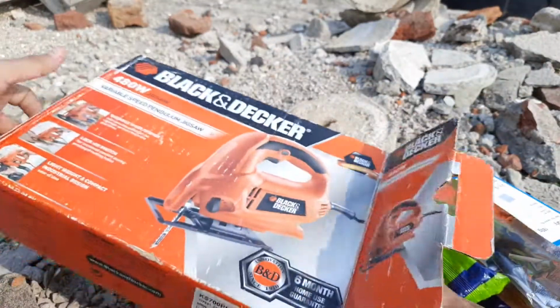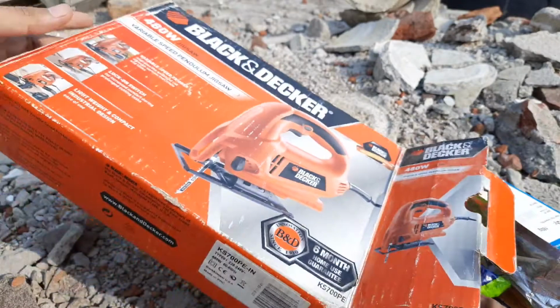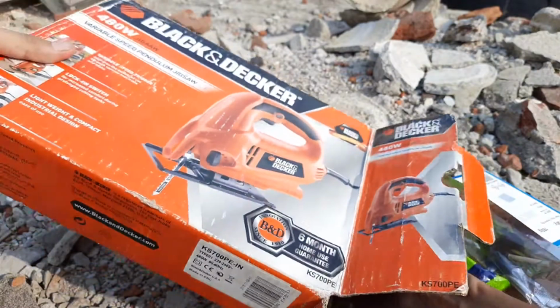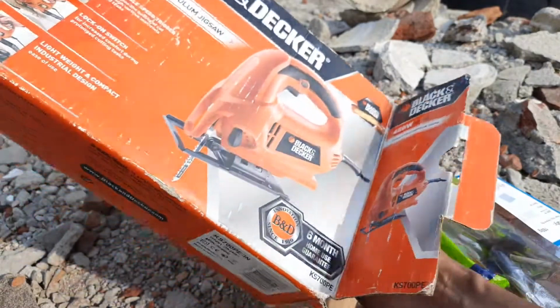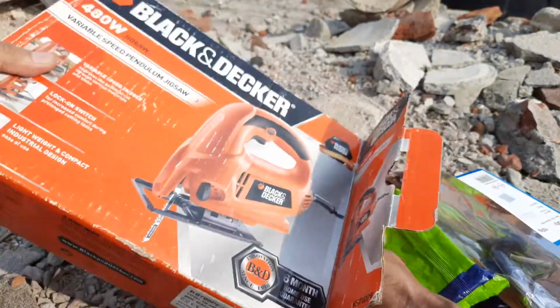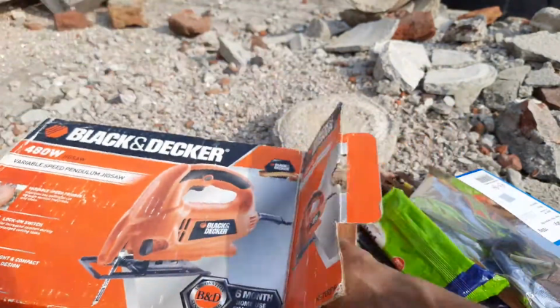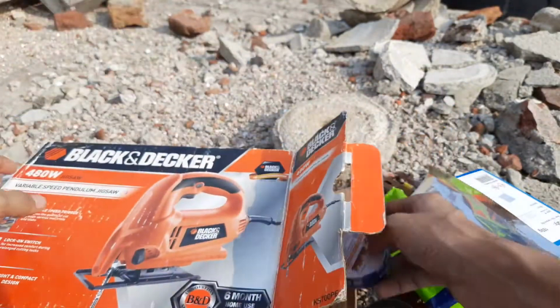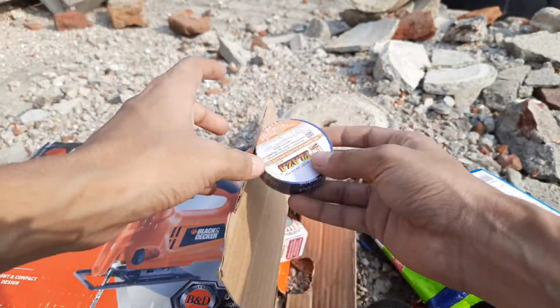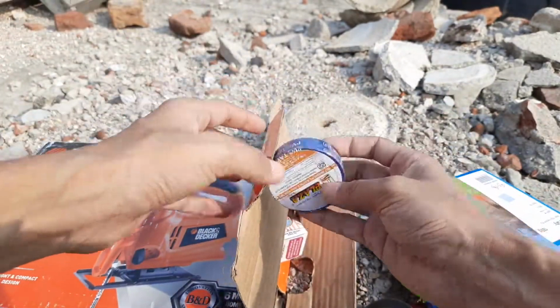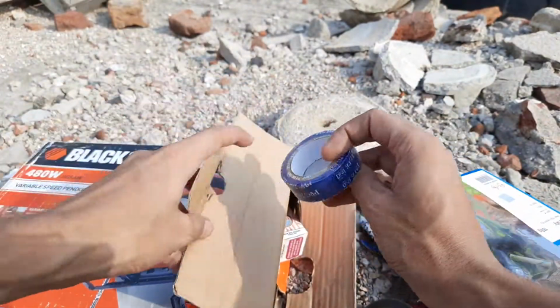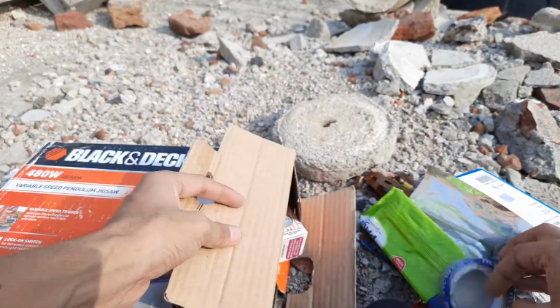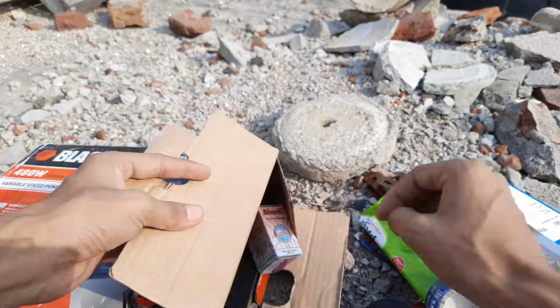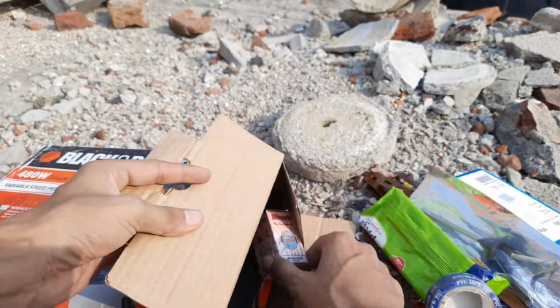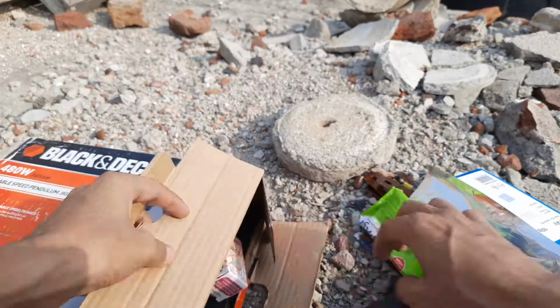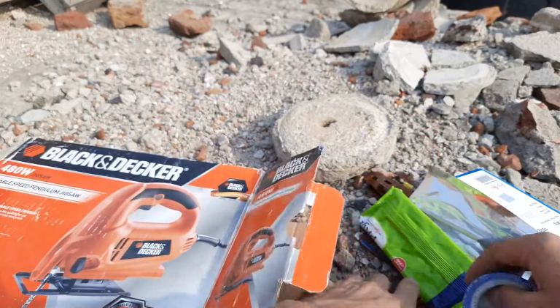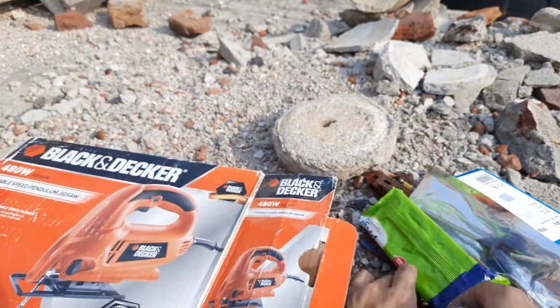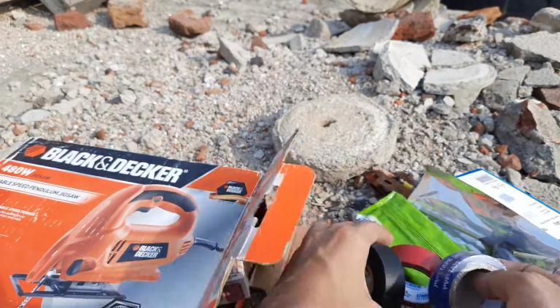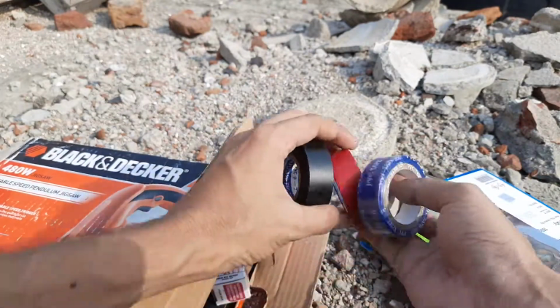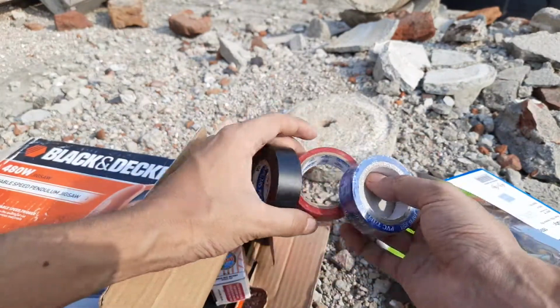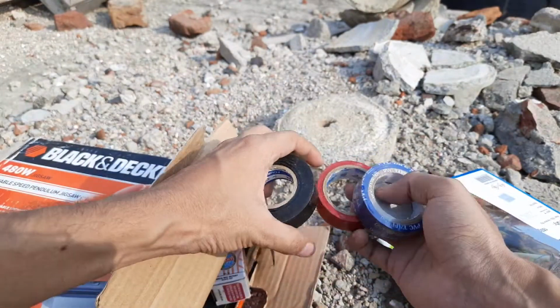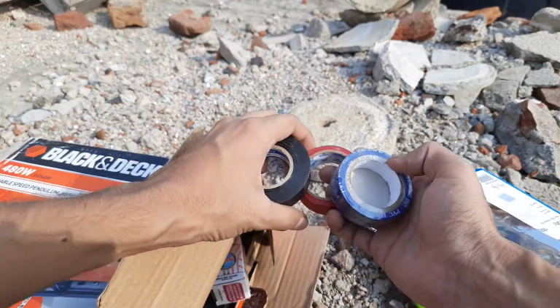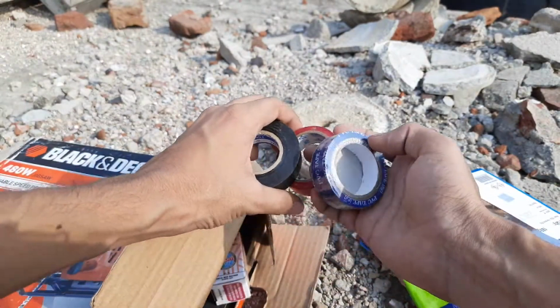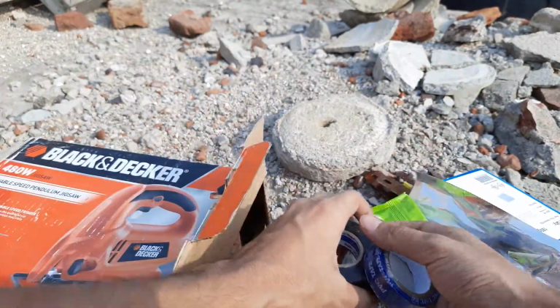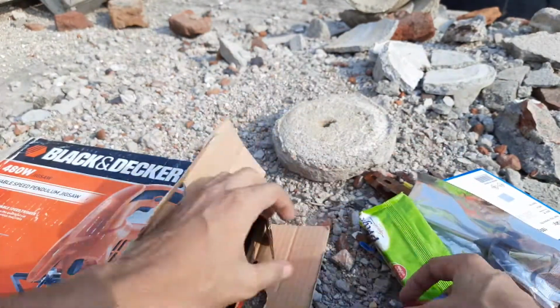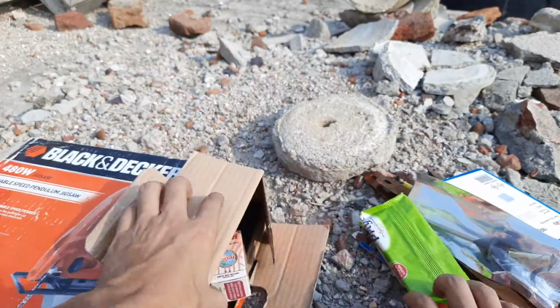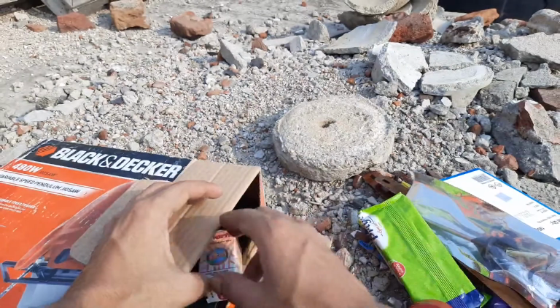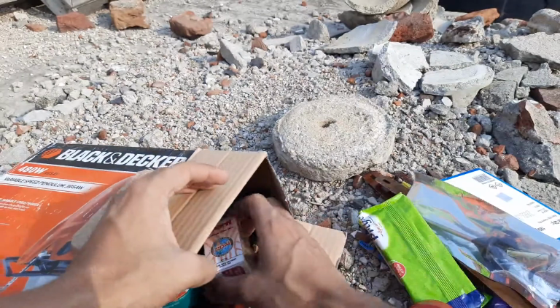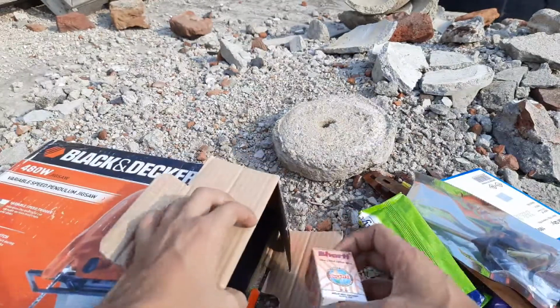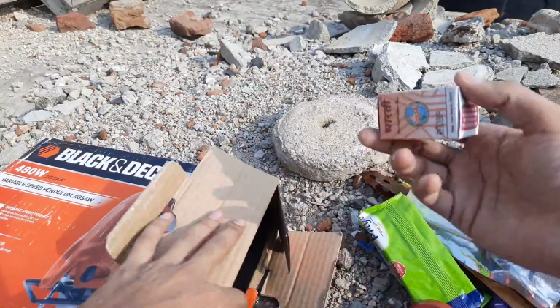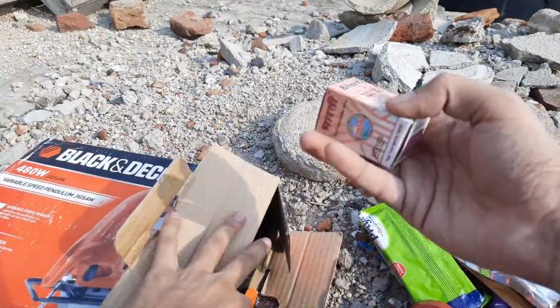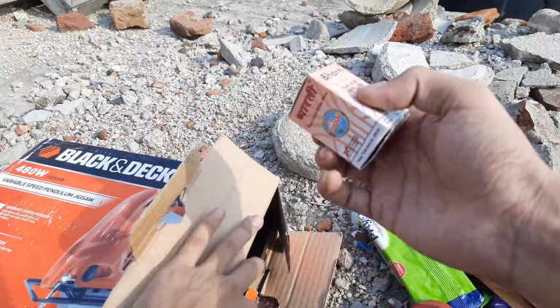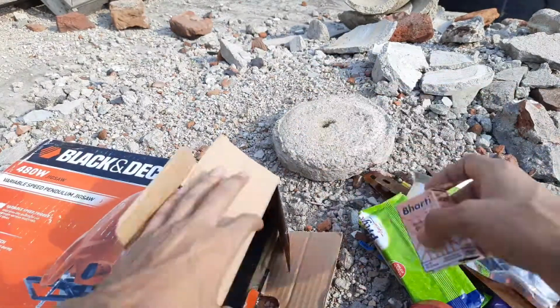Let's see what else is here — some more electrical tape. I bought different color electrical tapes, those are good. And some more solder.